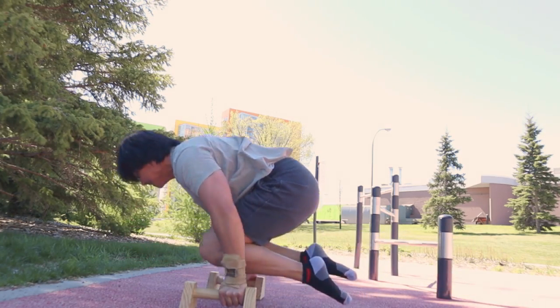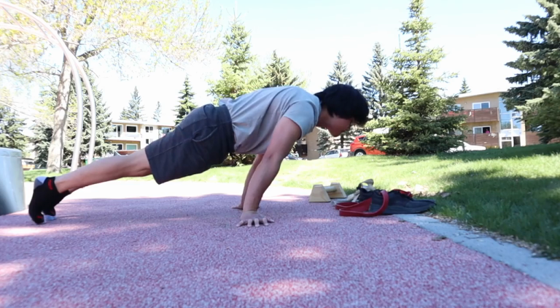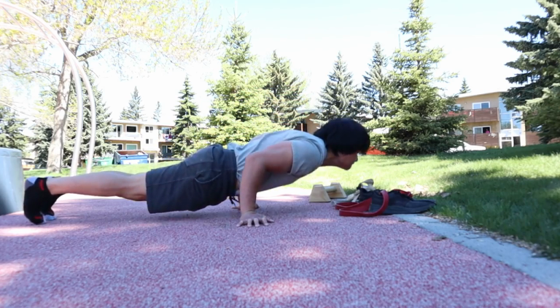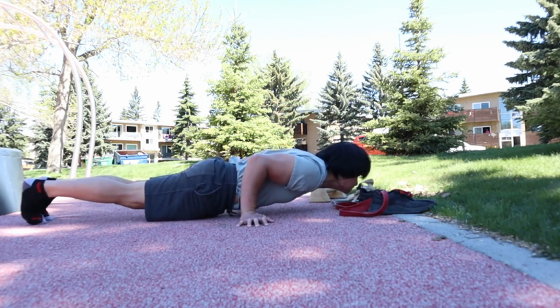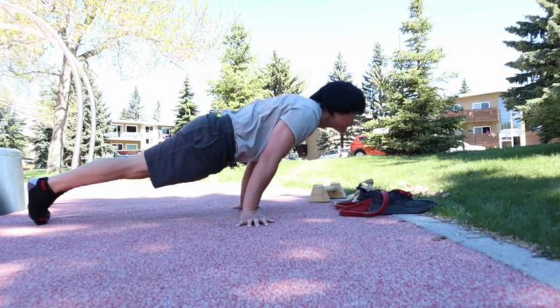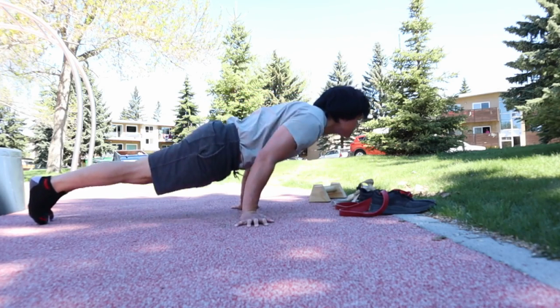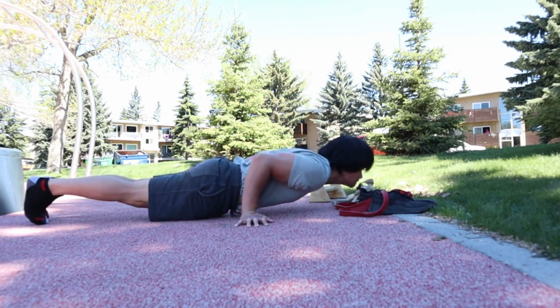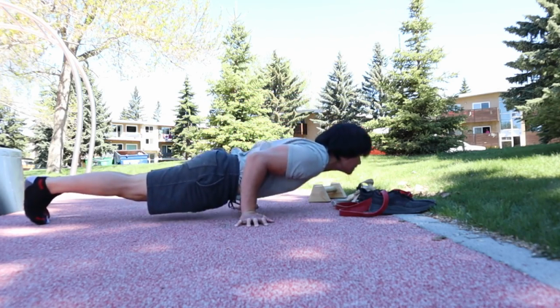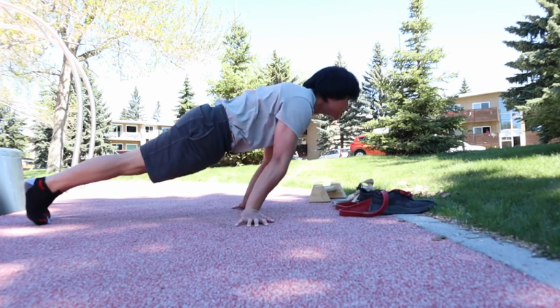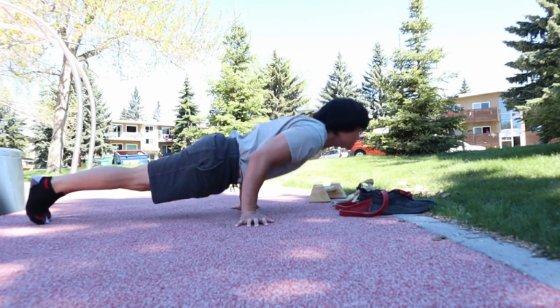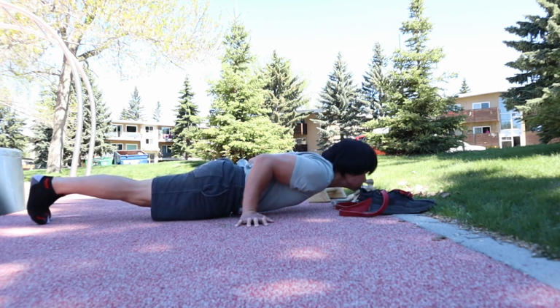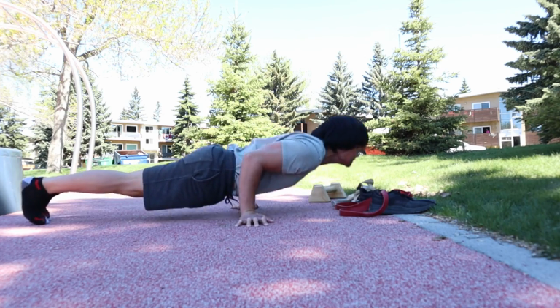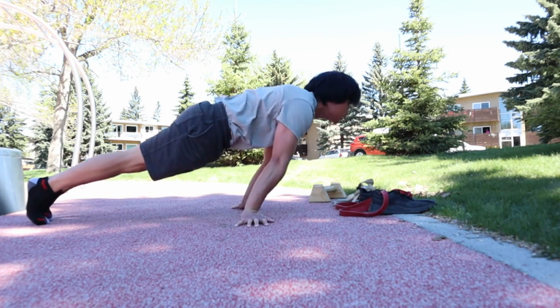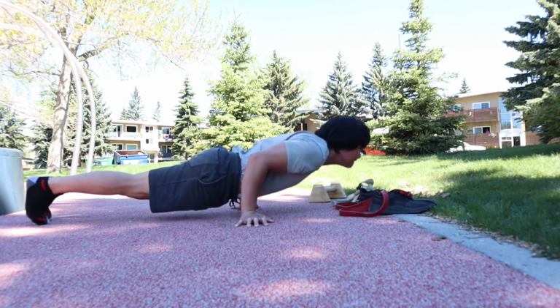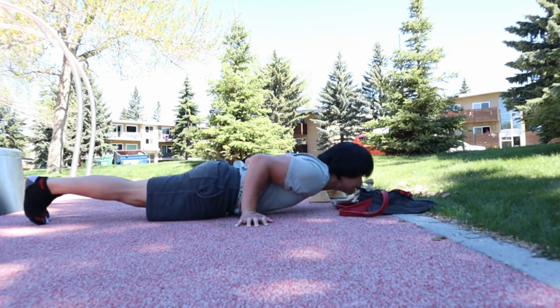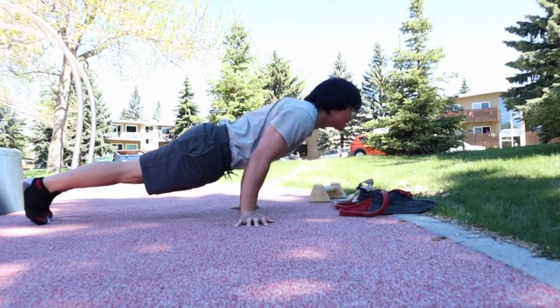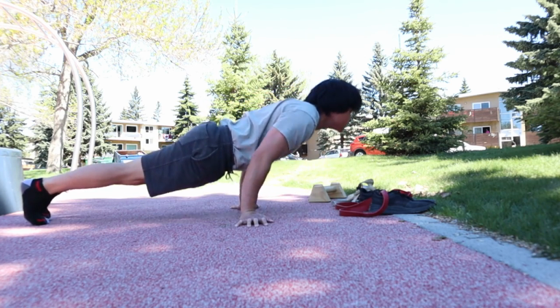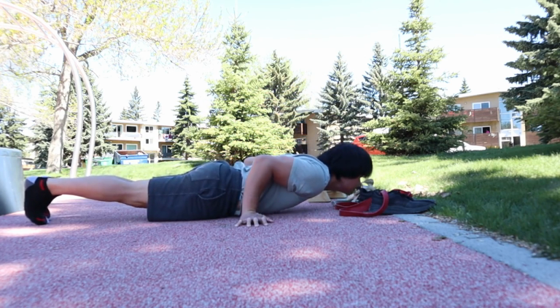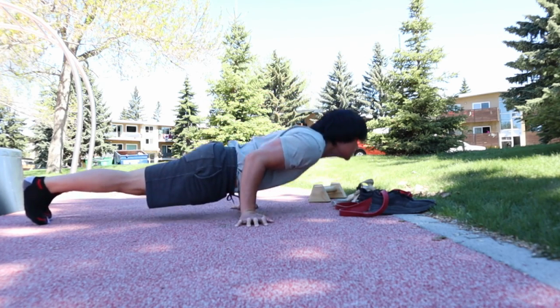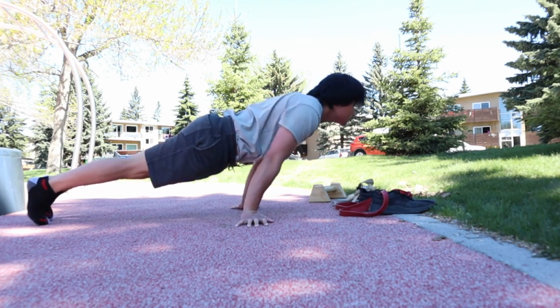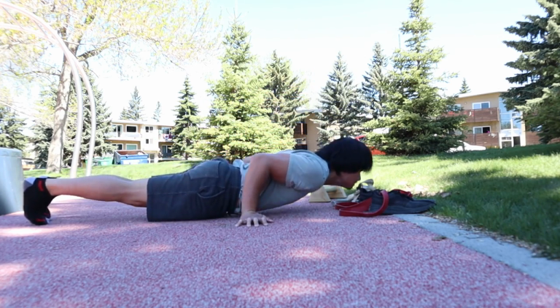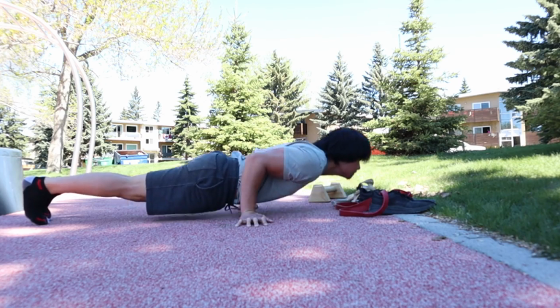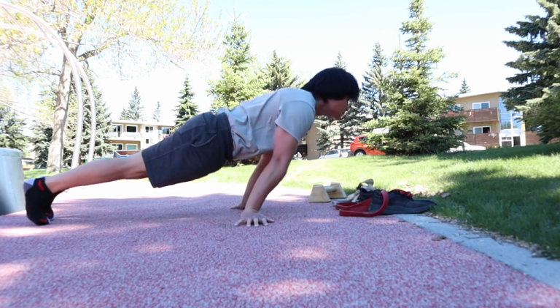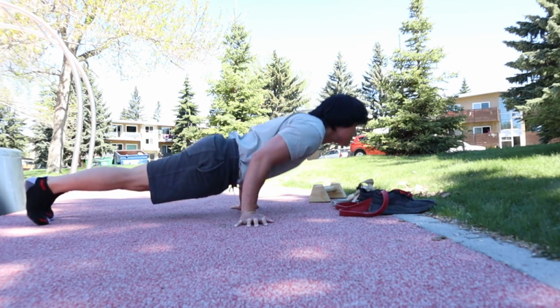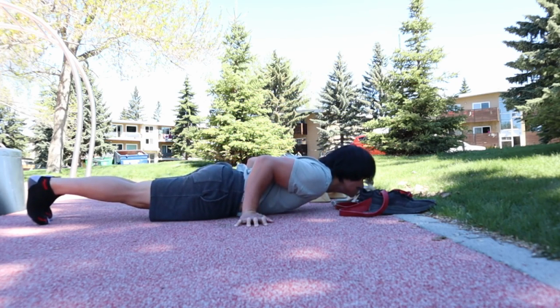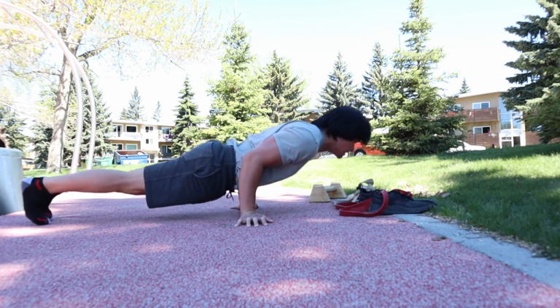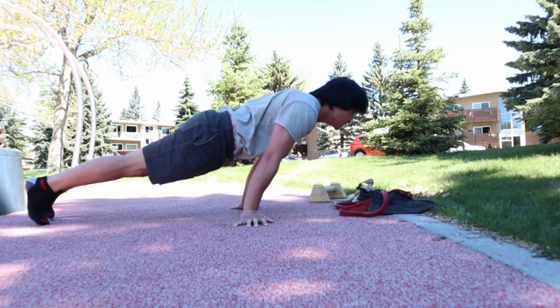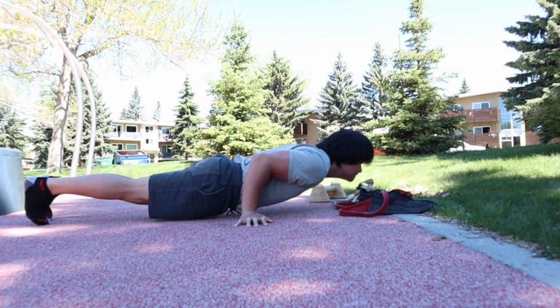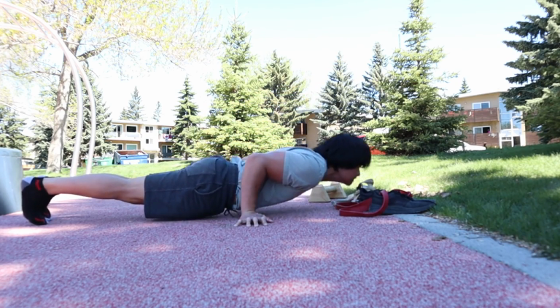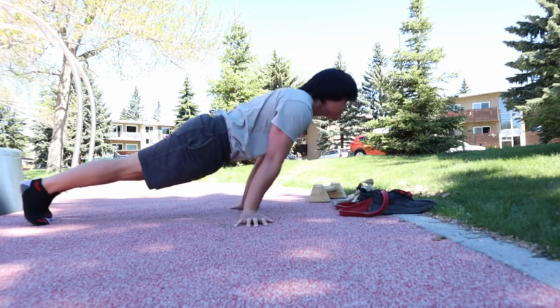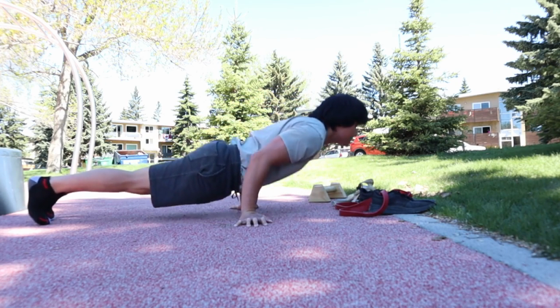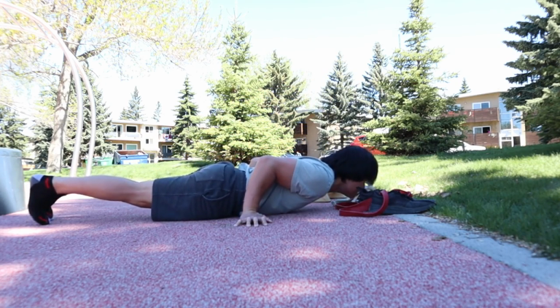And finally, I ended my training with pseudo planche pushups. I encourage you to go out and do calisthenics. Thank you for watching, and please like and subscribe for more videos.